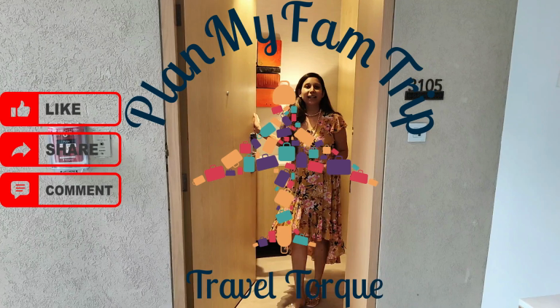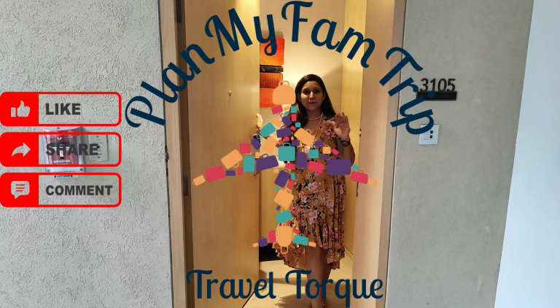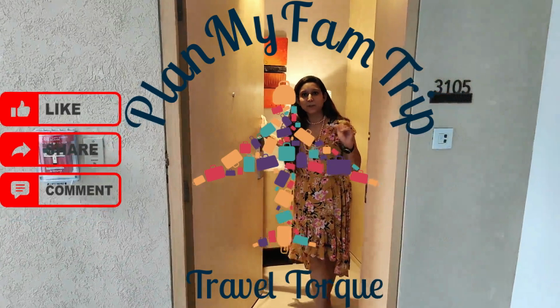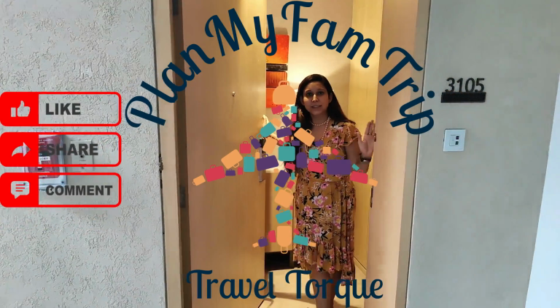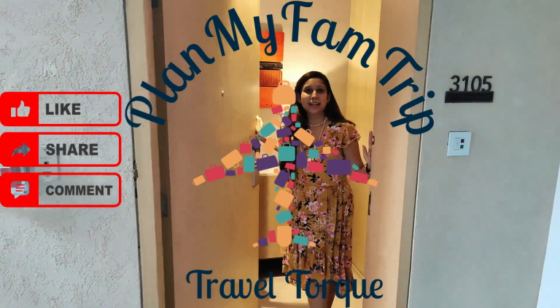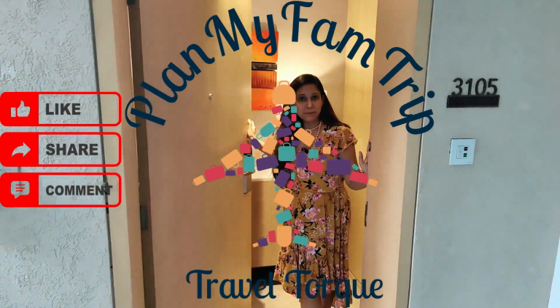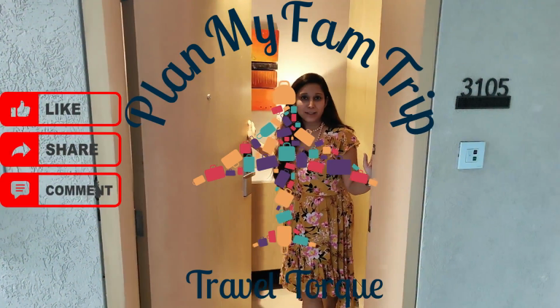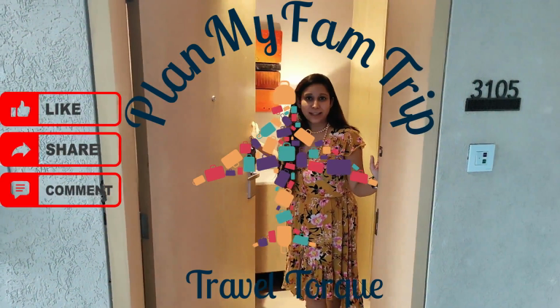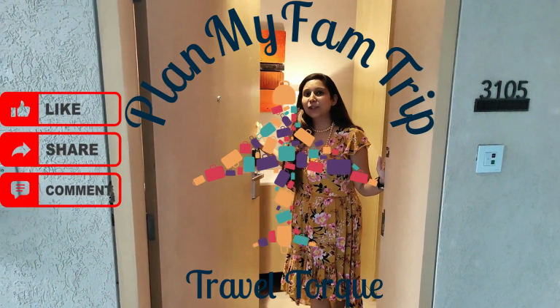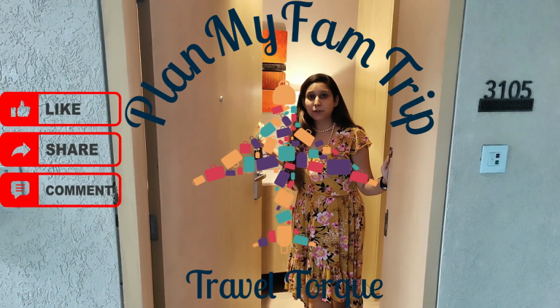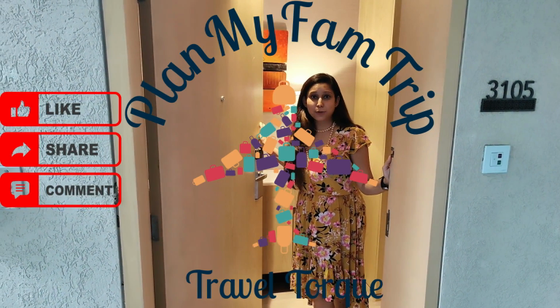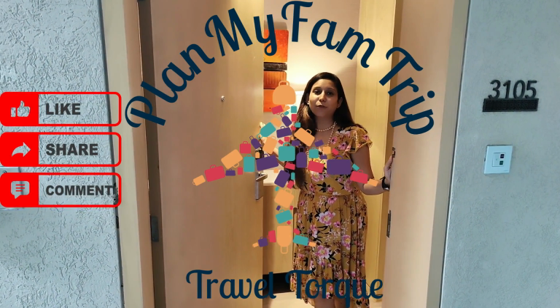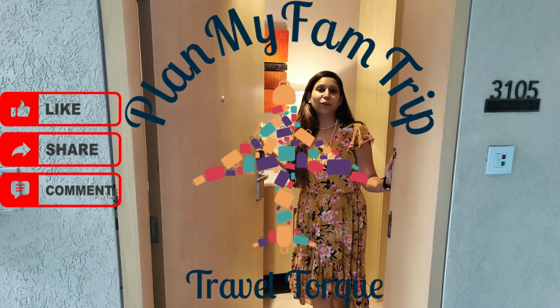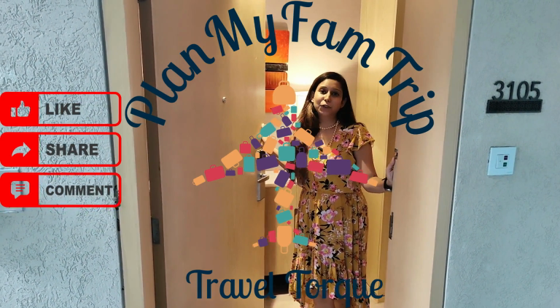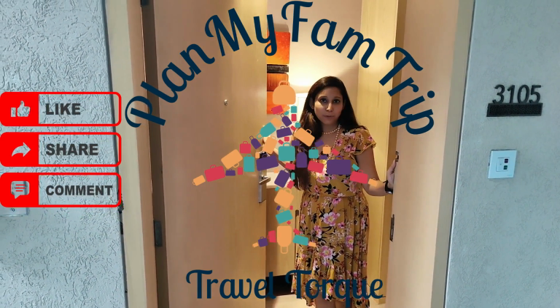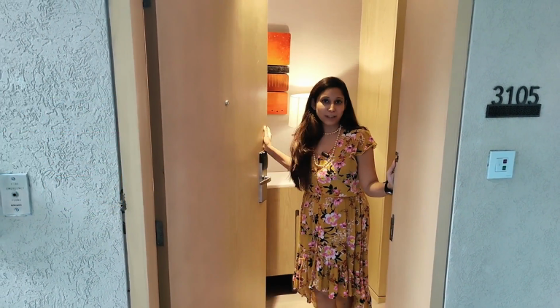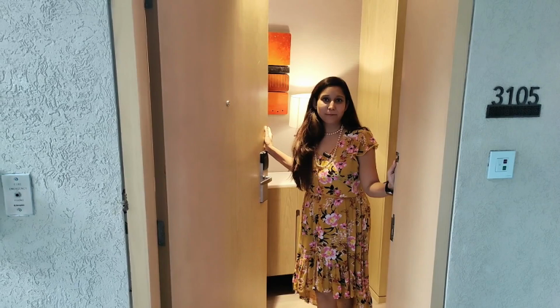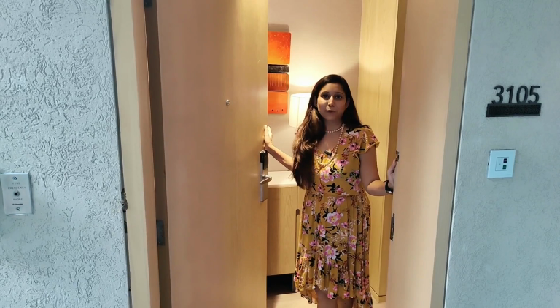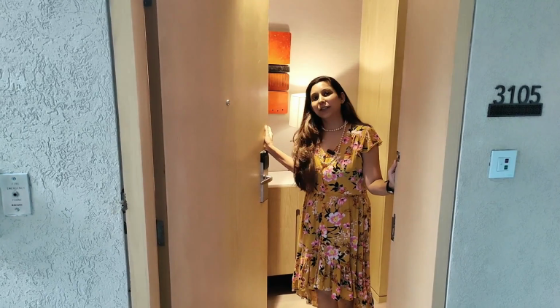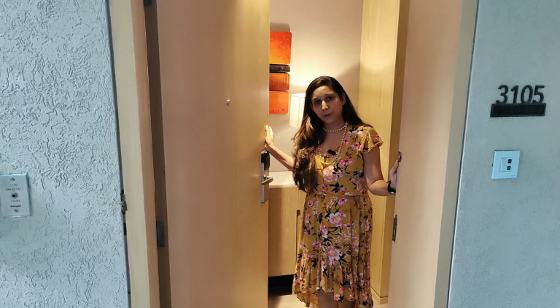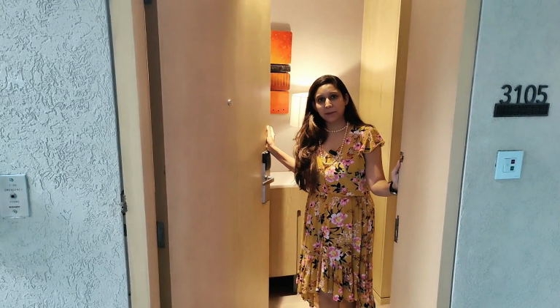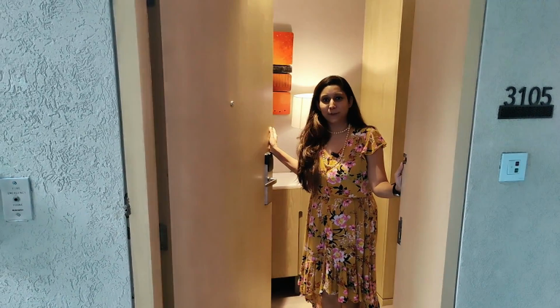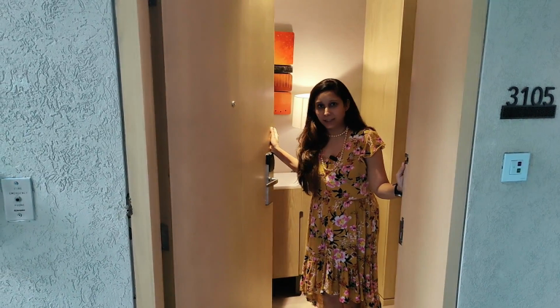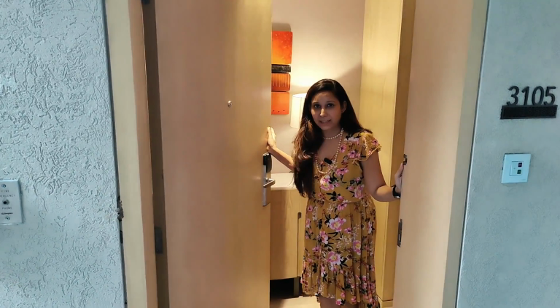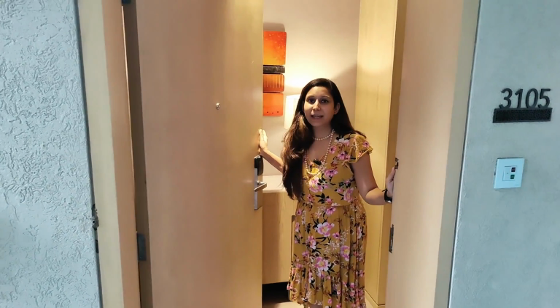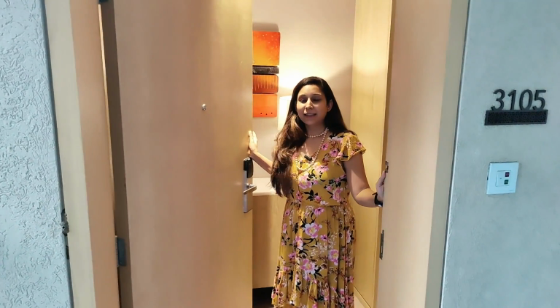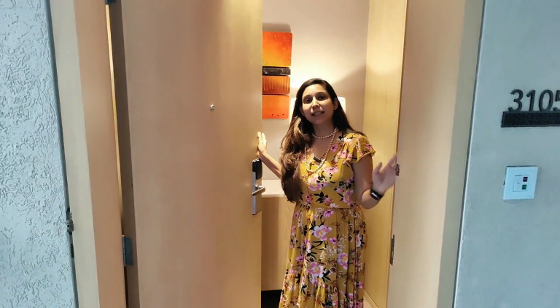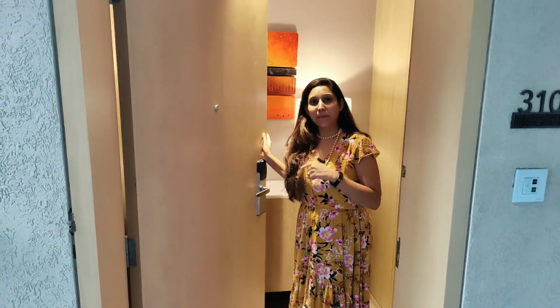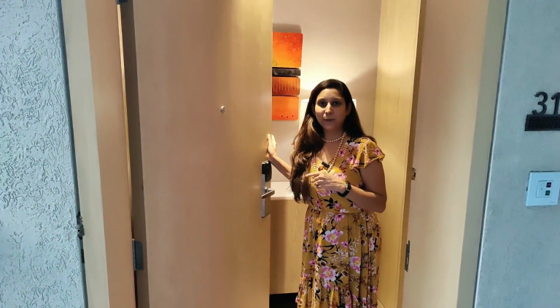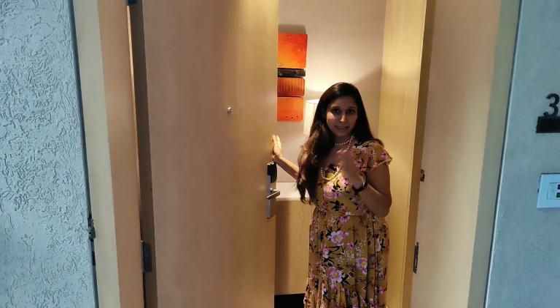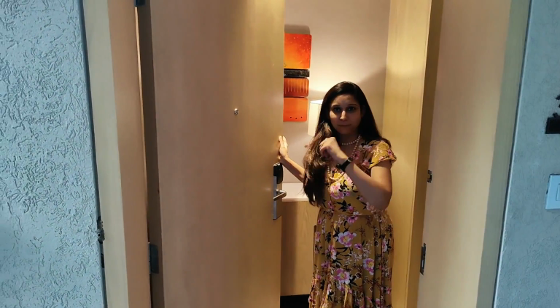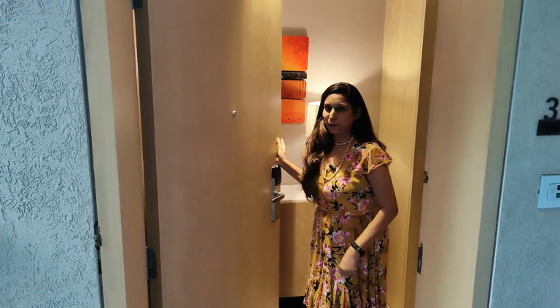Hi Followers, I am here today to give you a tour of one of the new properties of Marriott called Courtyard by Marriott Aravali. This is a family suite. Let me give you a tour.